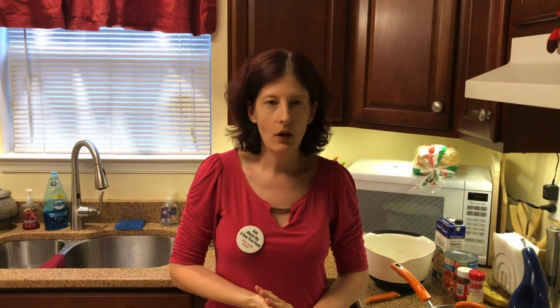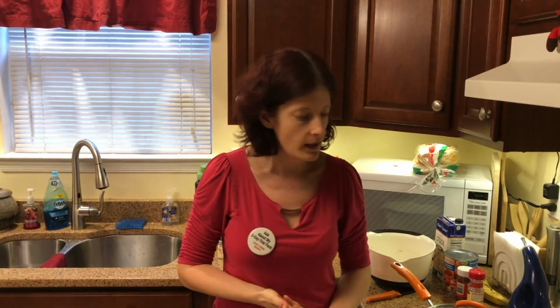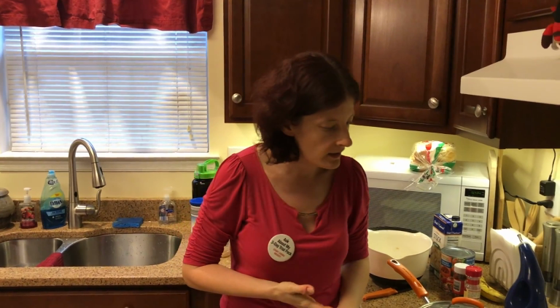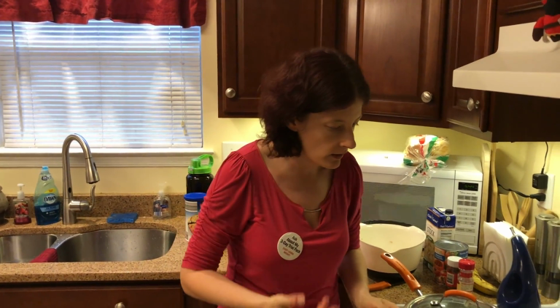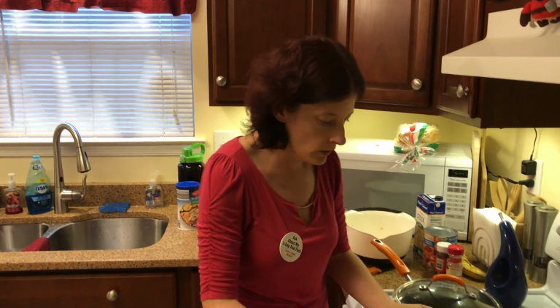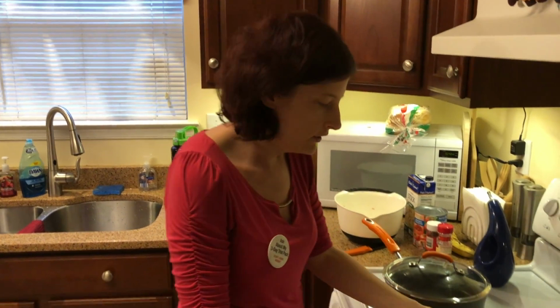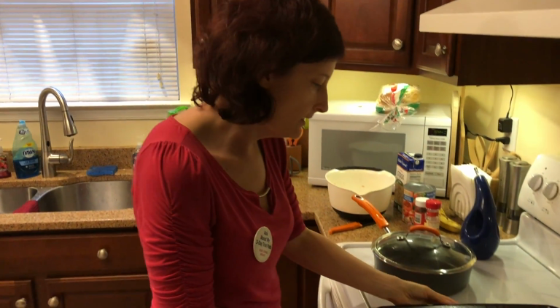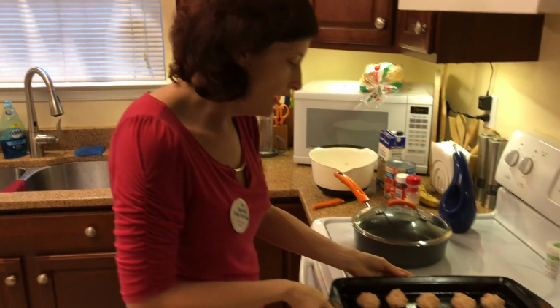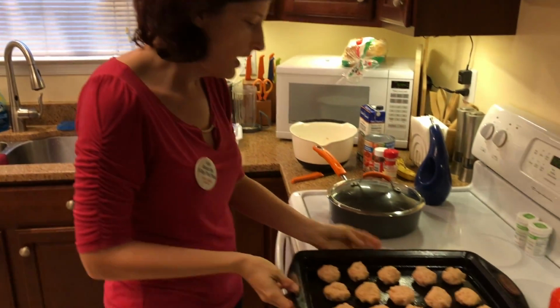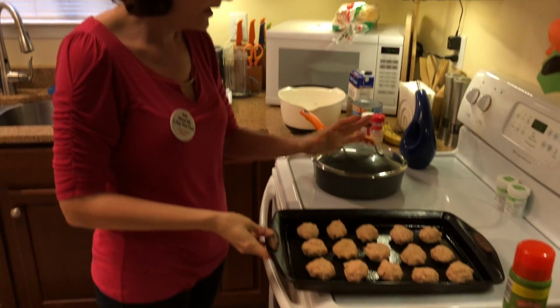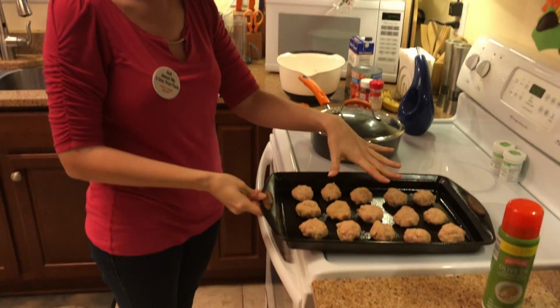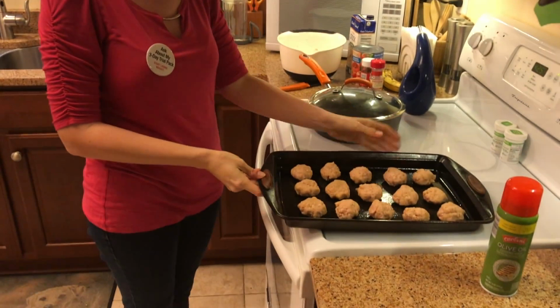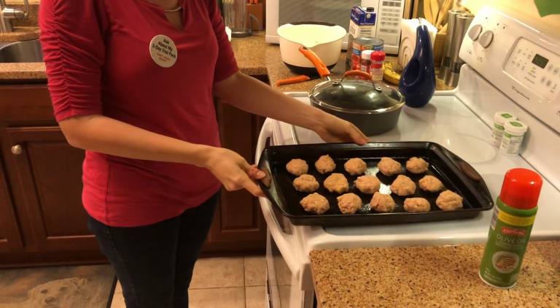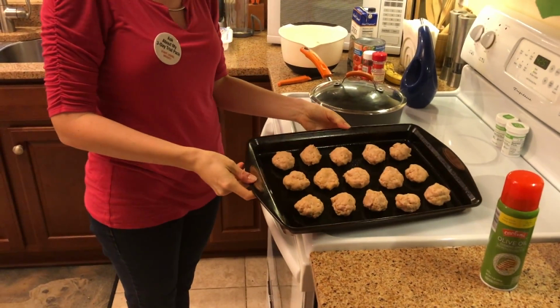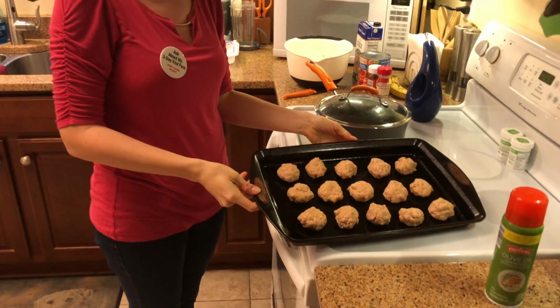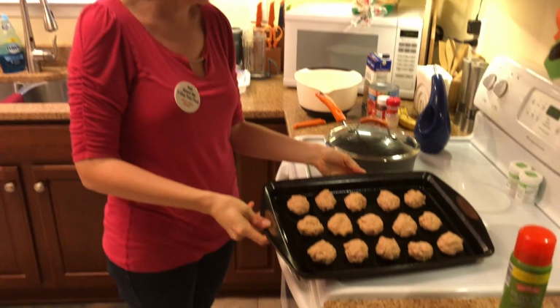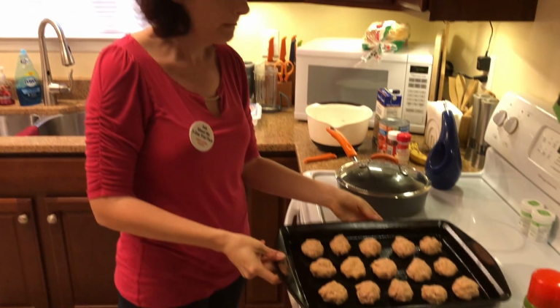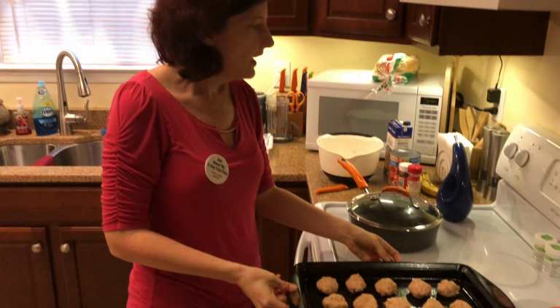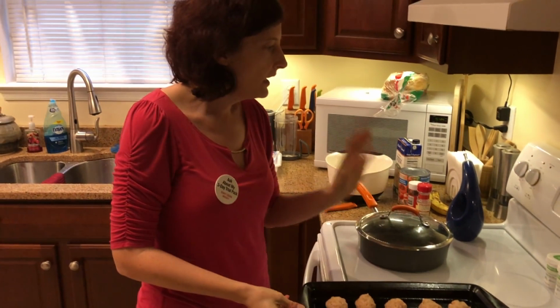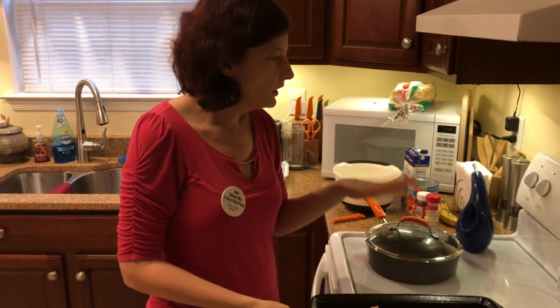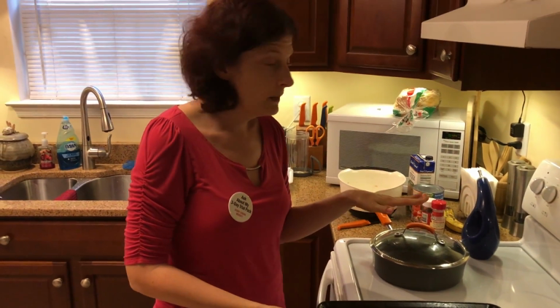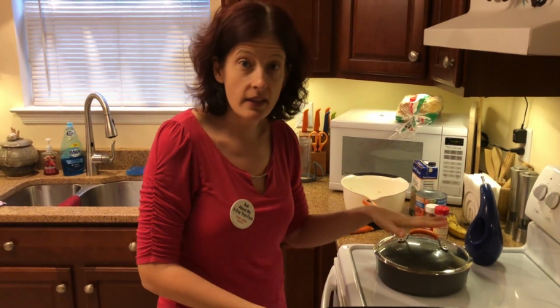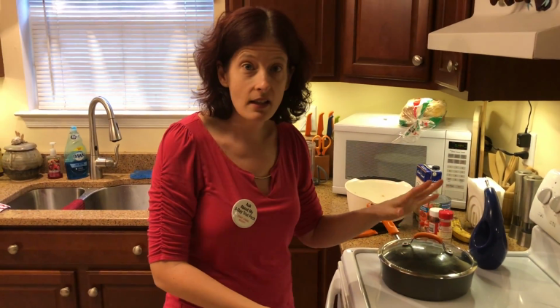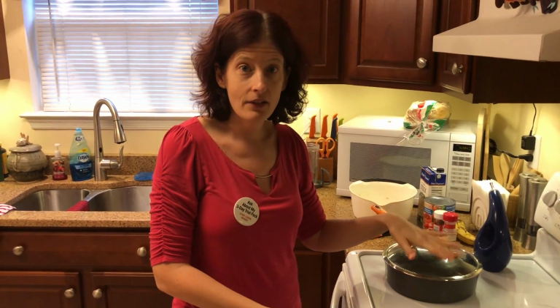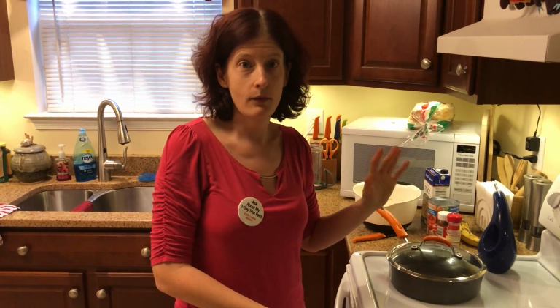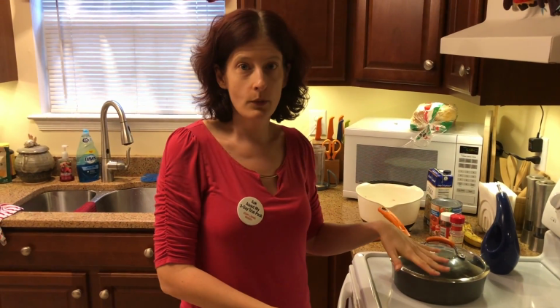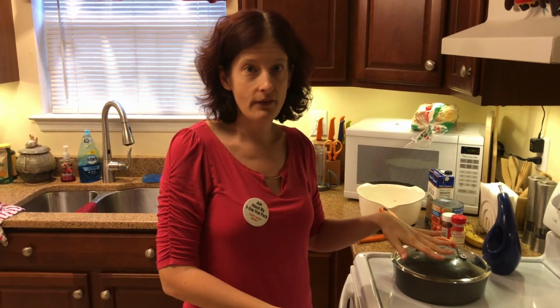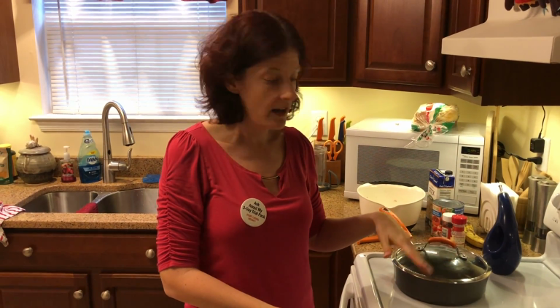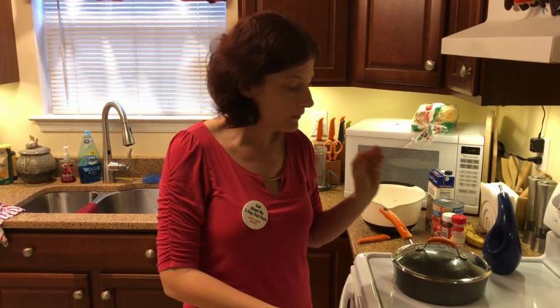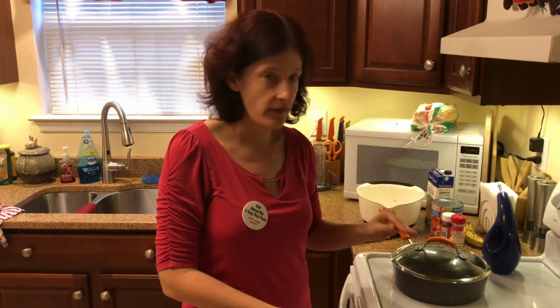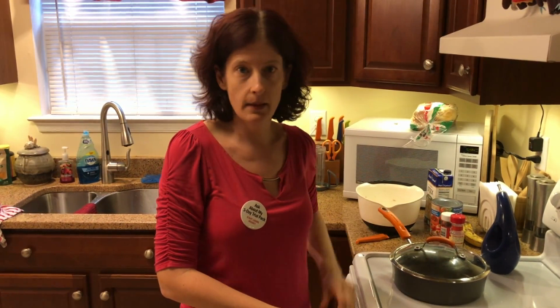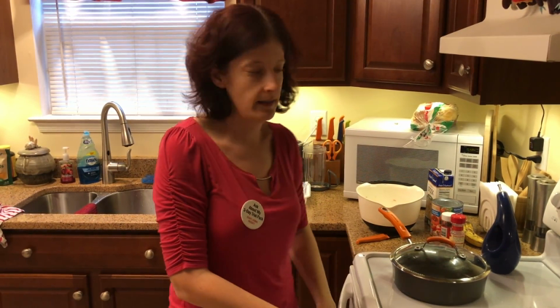As you can see, I have all the meatballs on the cookie sheet and I'm going to go ahead and put these in the oven at 425 for 15 minutes.